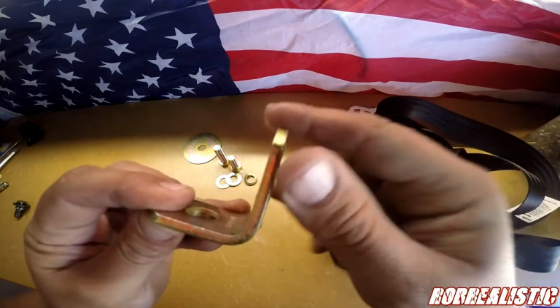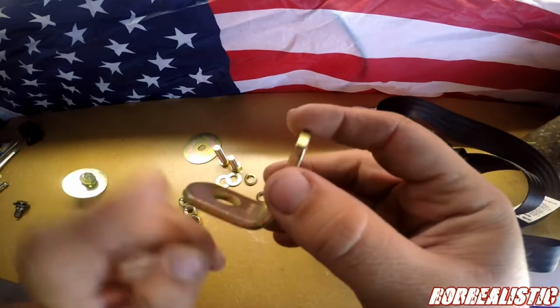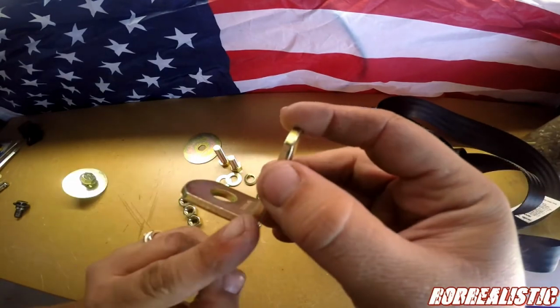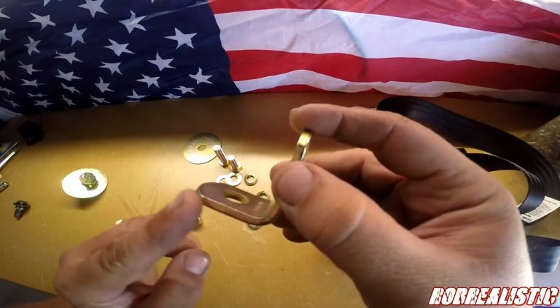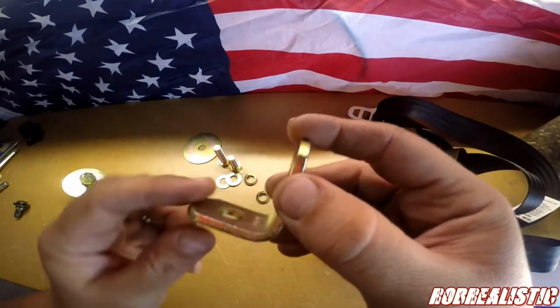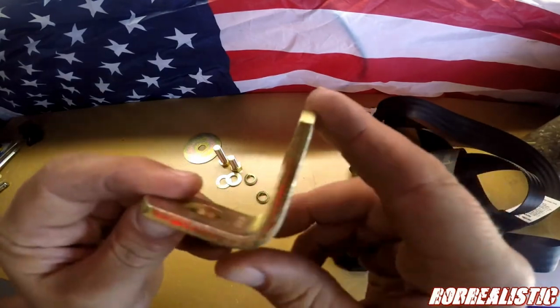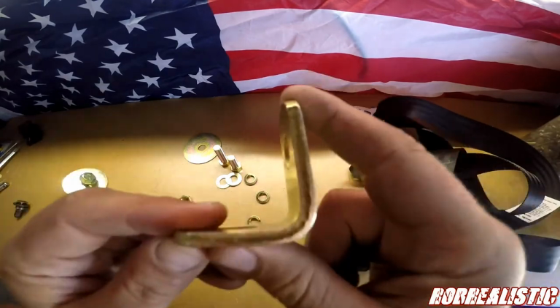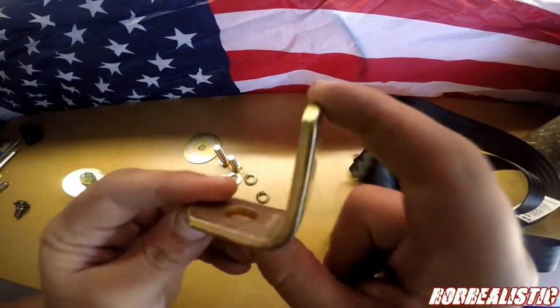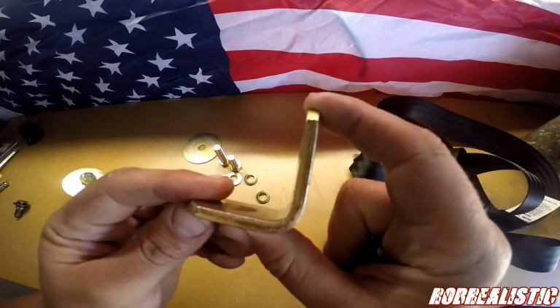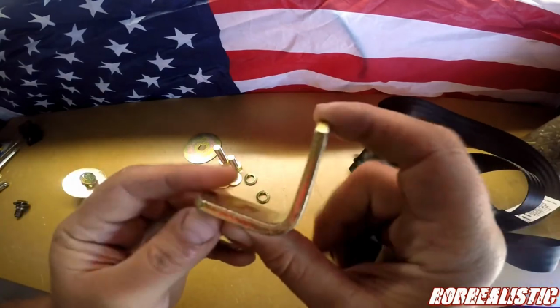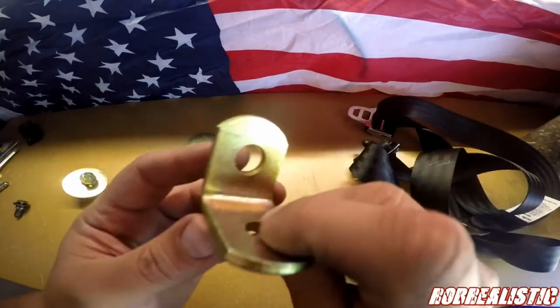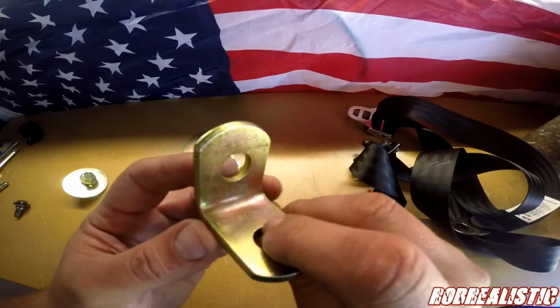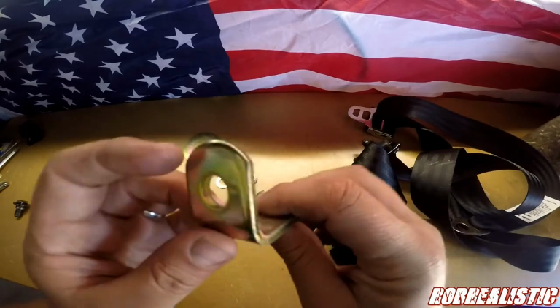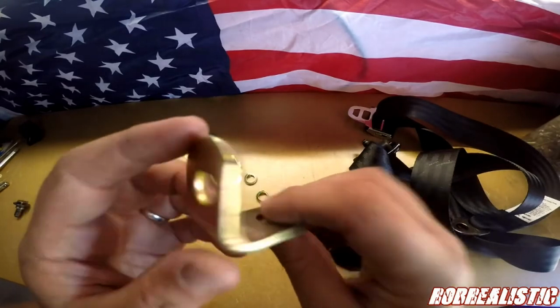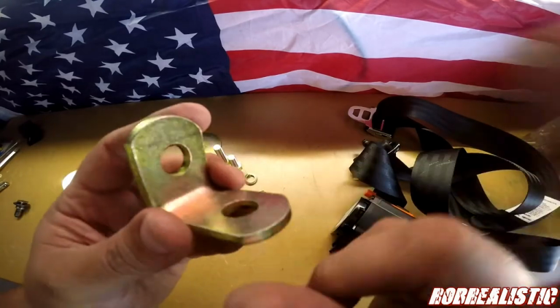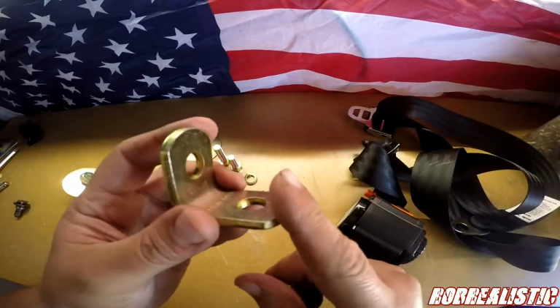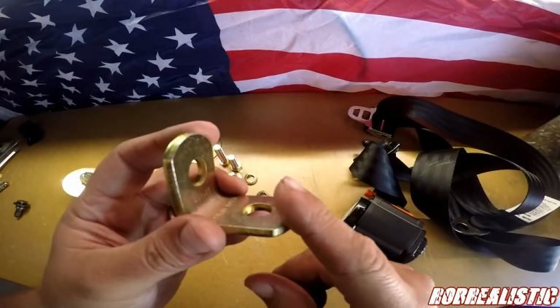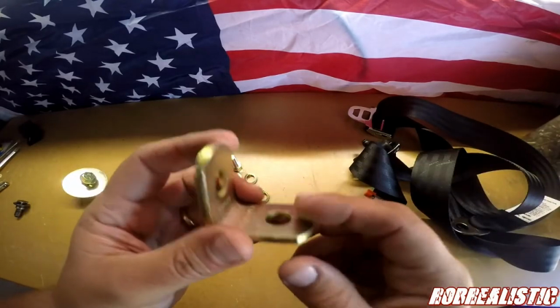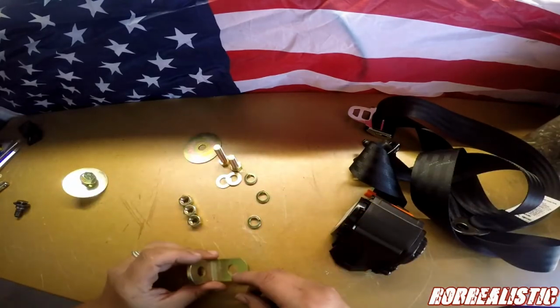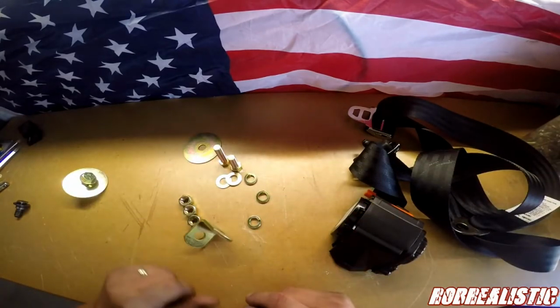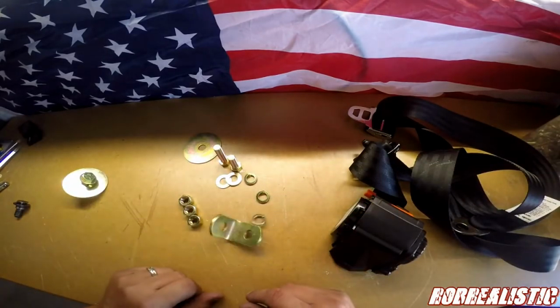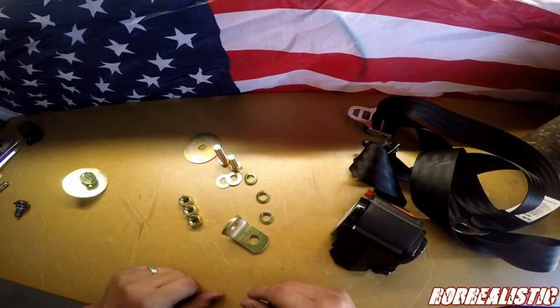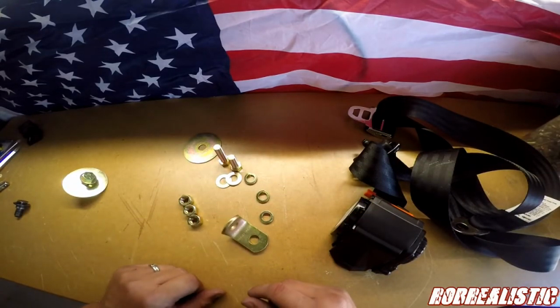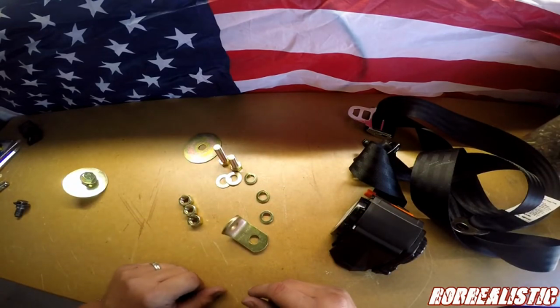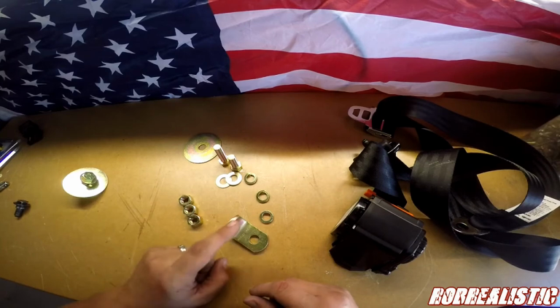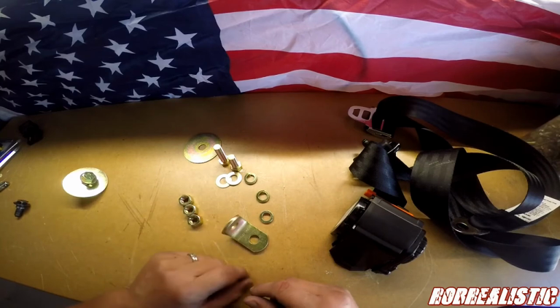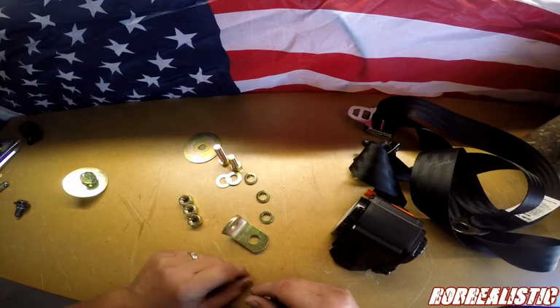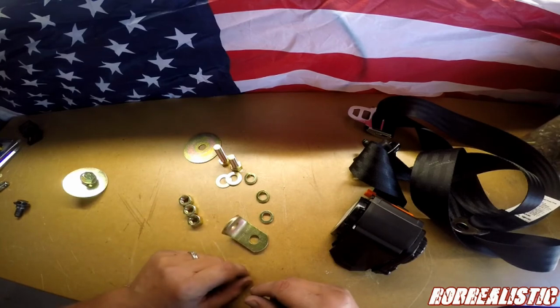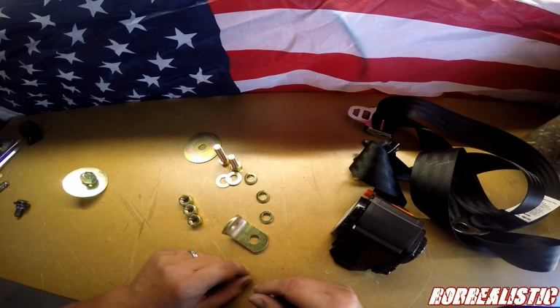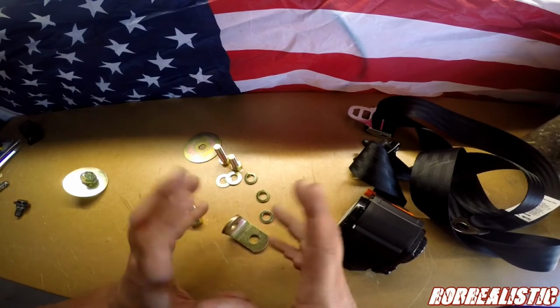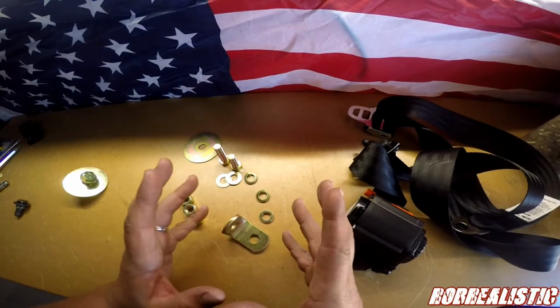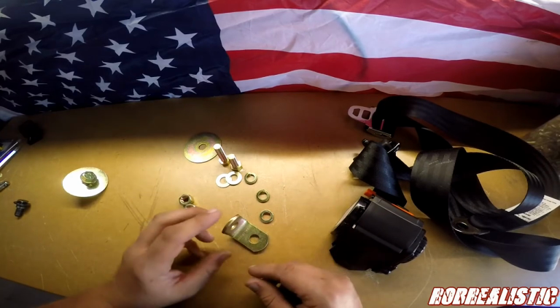You also have a bracket. Notice there's a long side and a short side — that's going to be important. If you put this in wrong, it is not going to fit right. Let me show you how to install this better than LMC could have, because they don't include instructions.